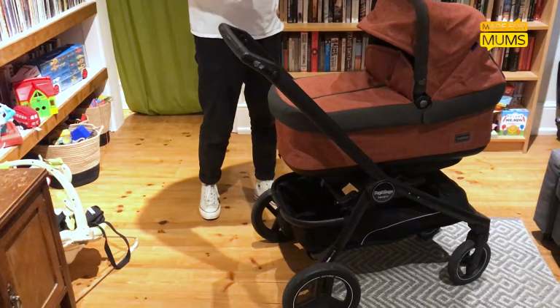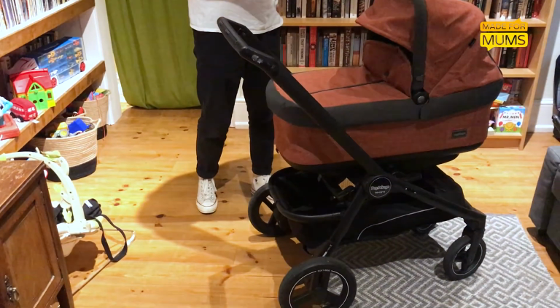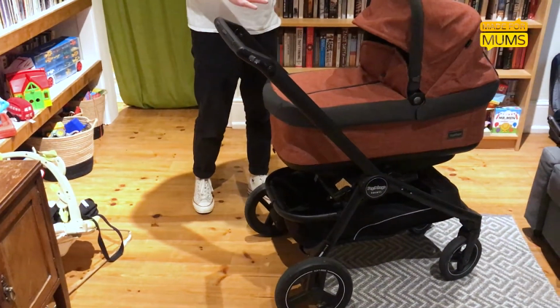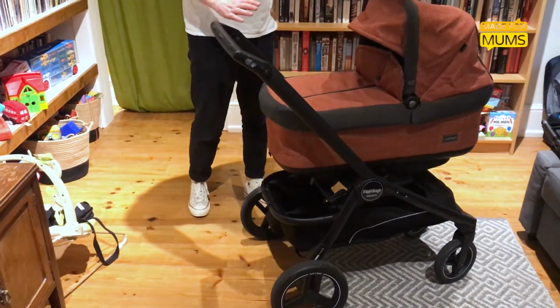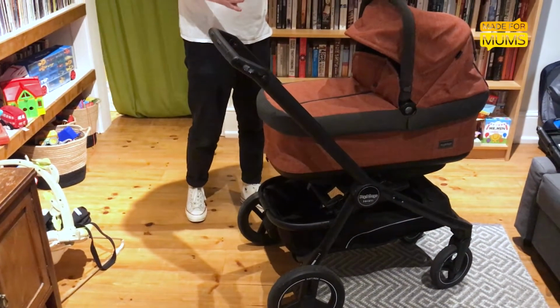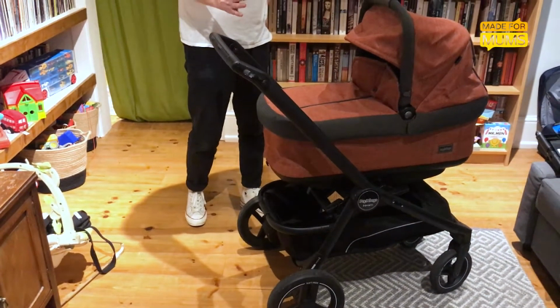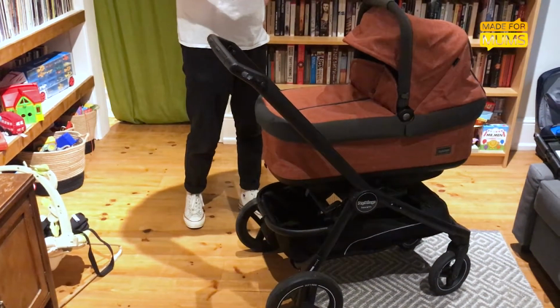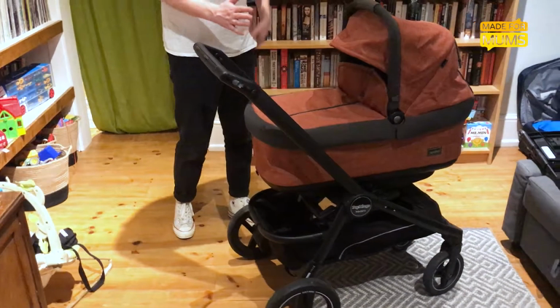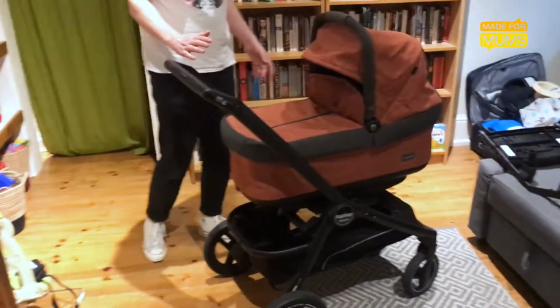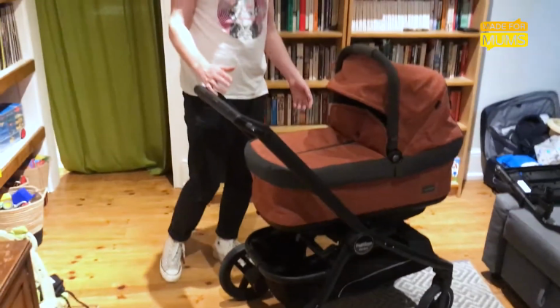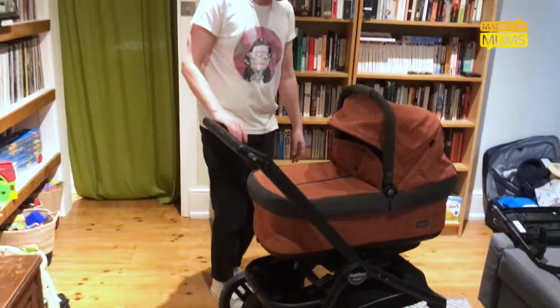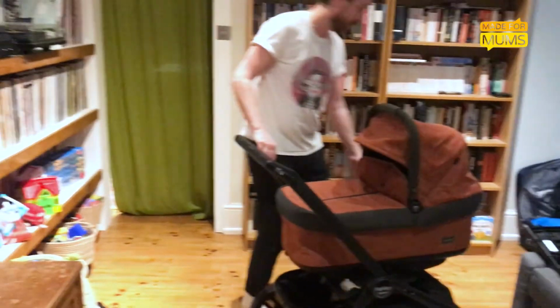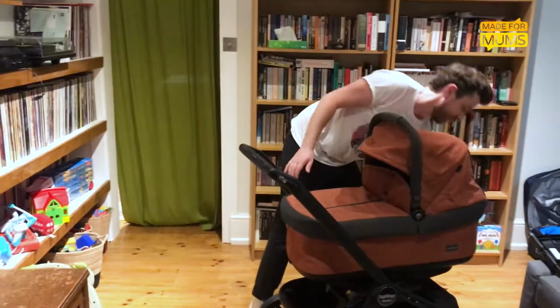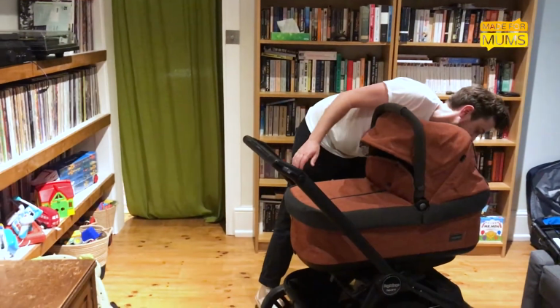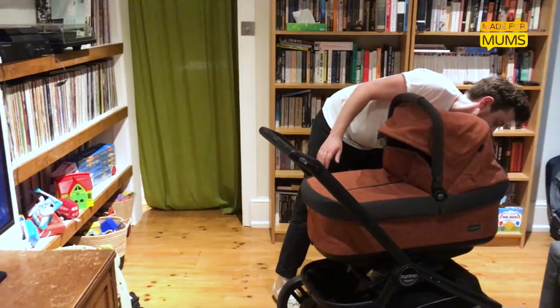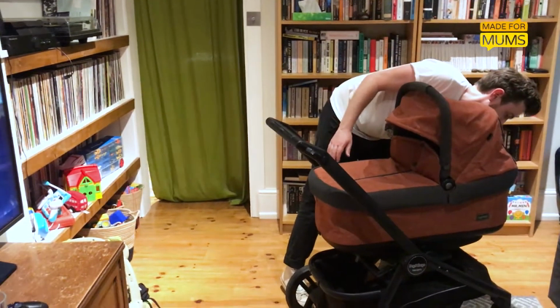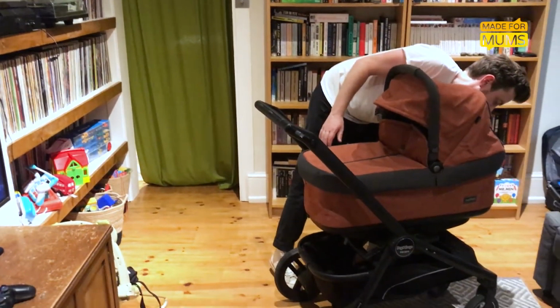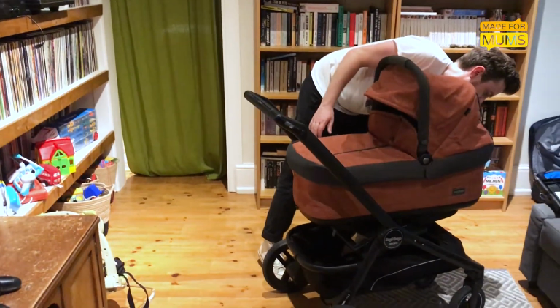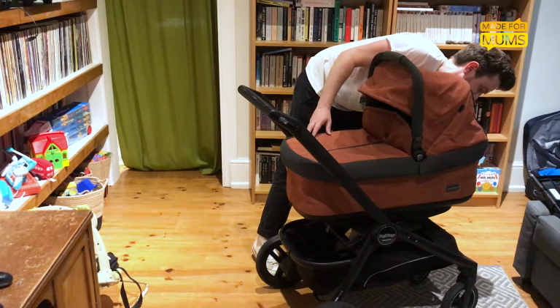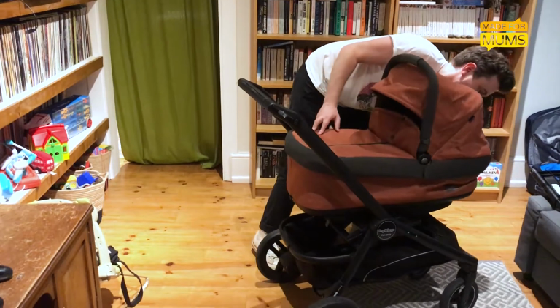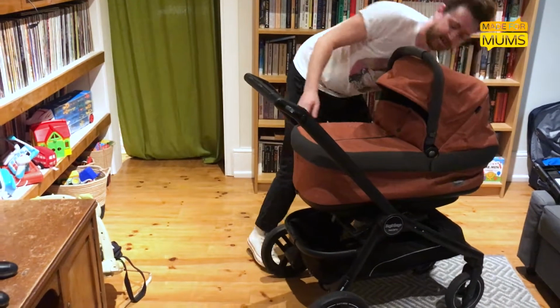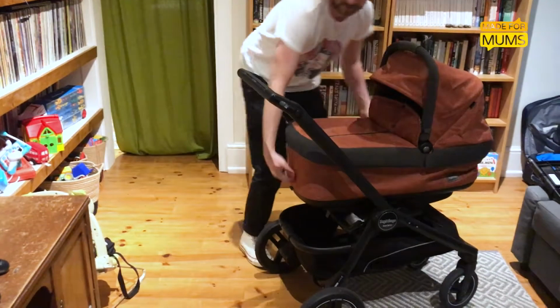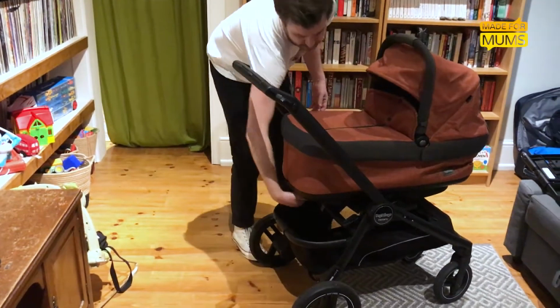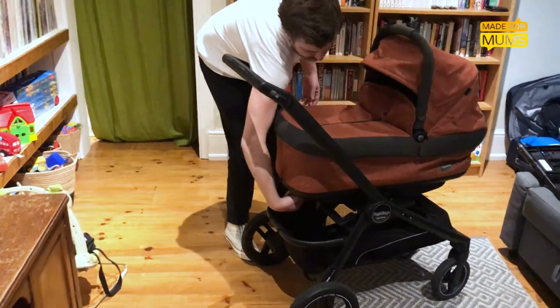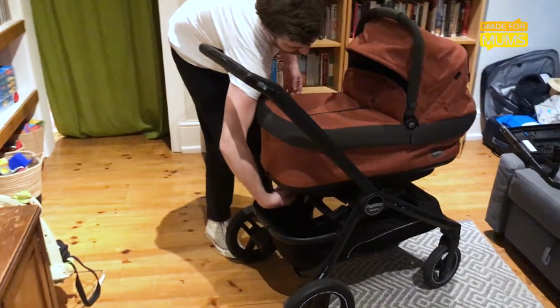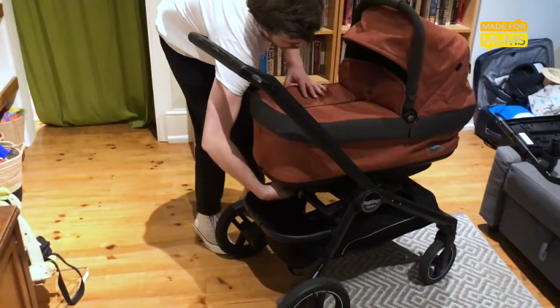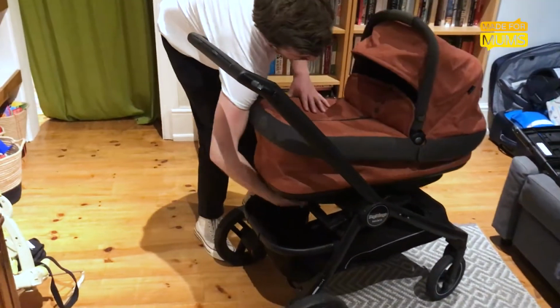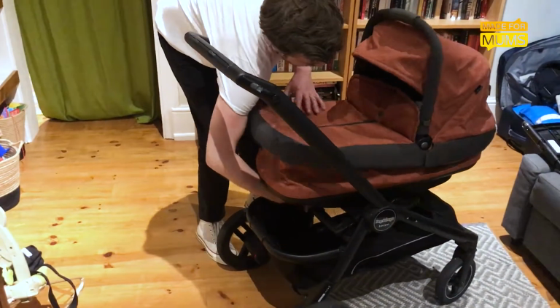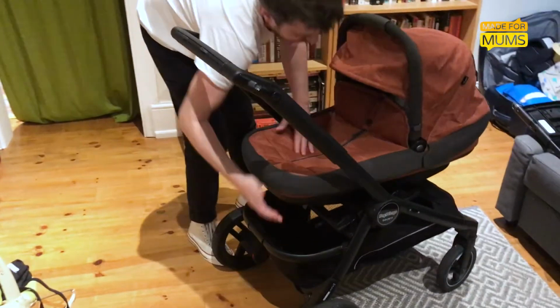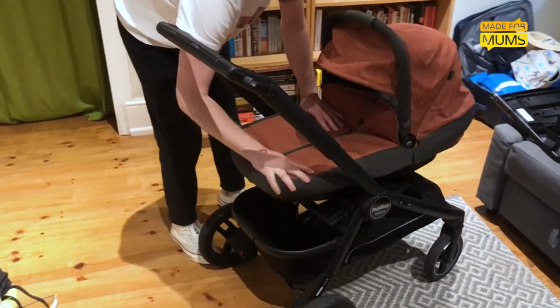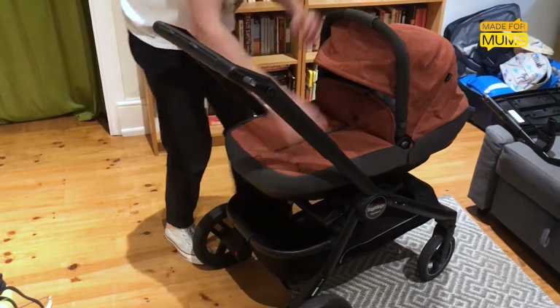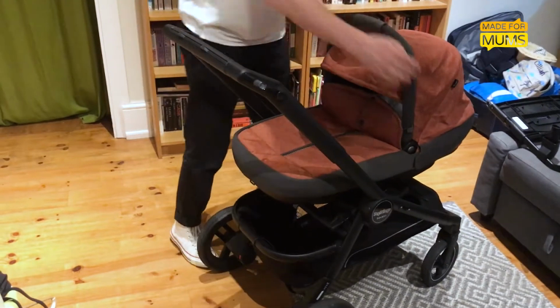It comes with a bassinet and an infant seat. The bassinet has some really cool features — one being that you can click these little triggers on the bottom of it and it folds down completely flat.